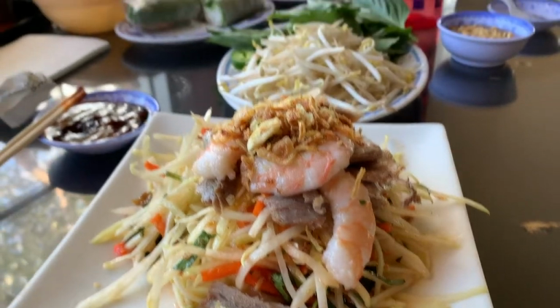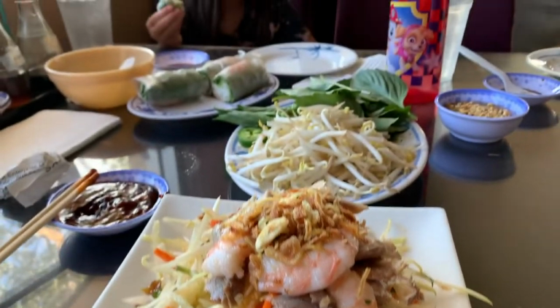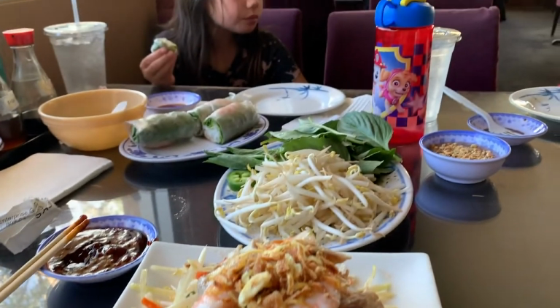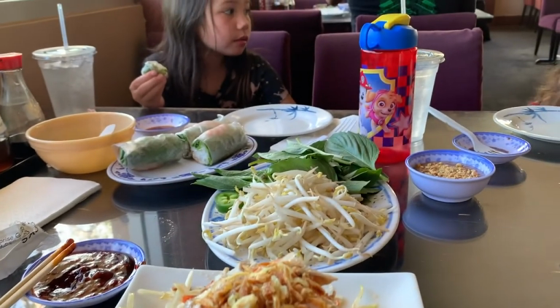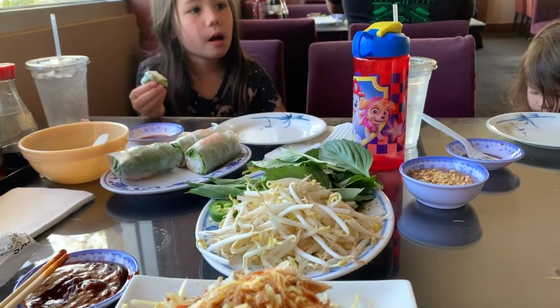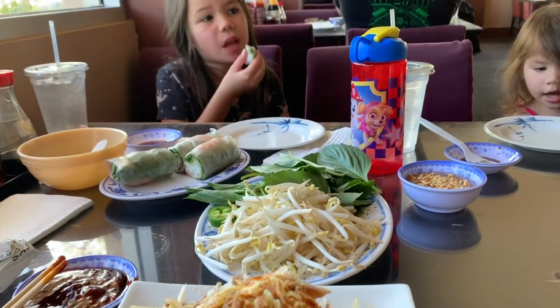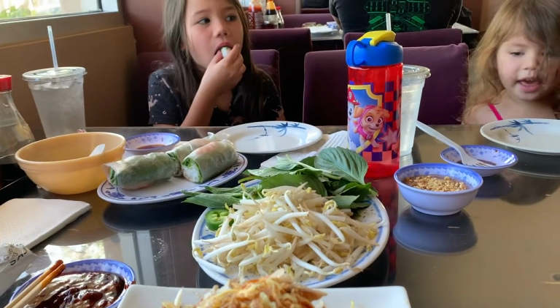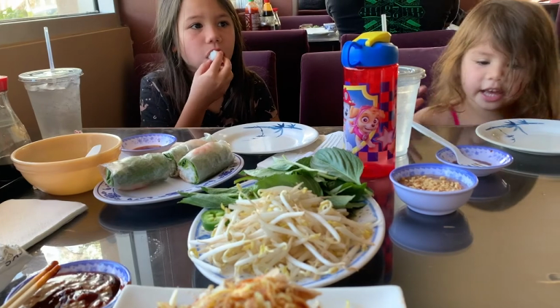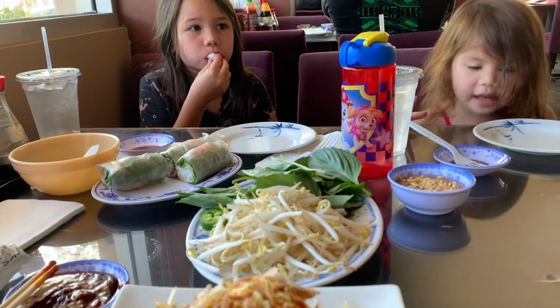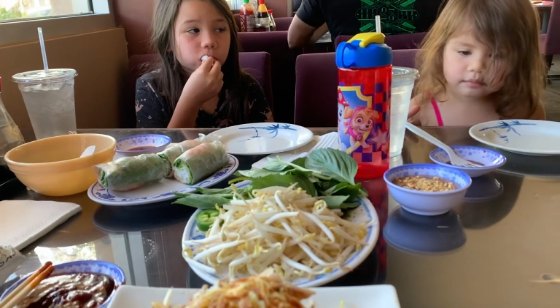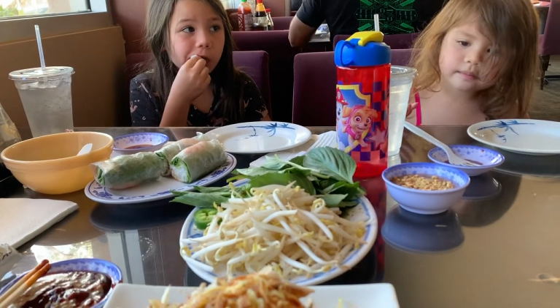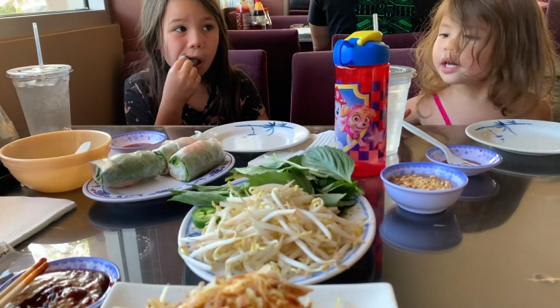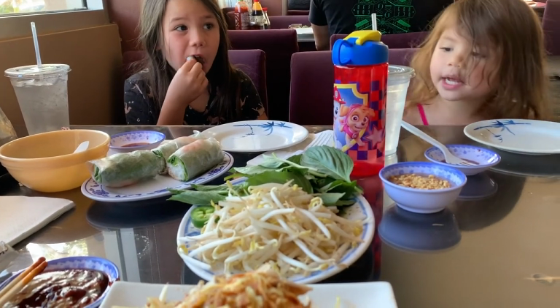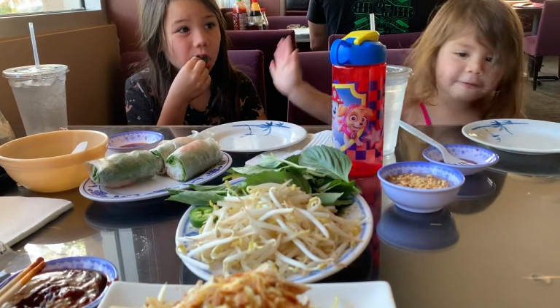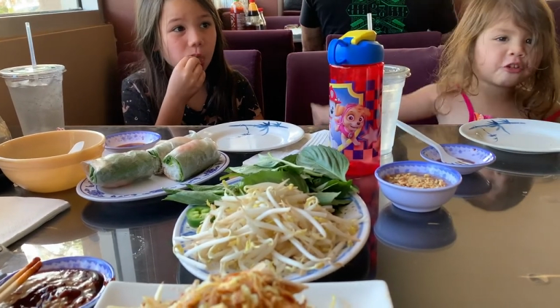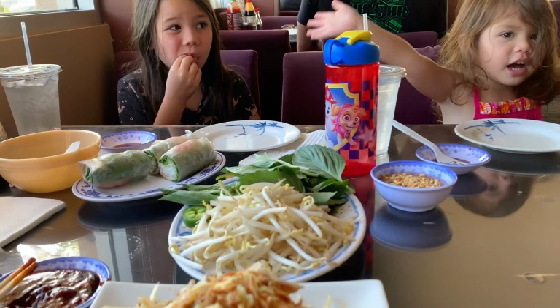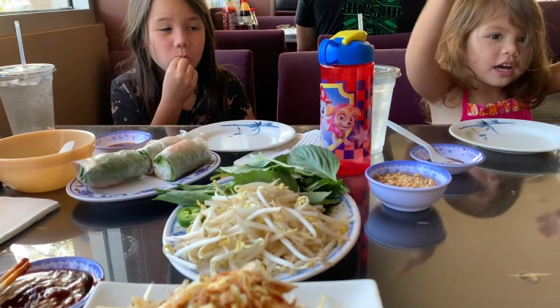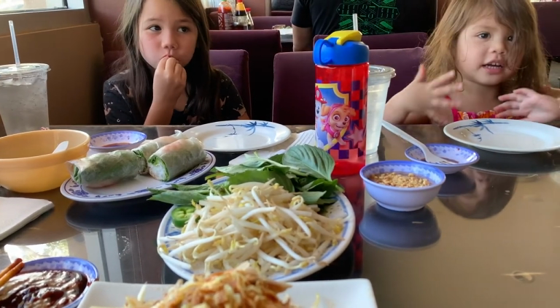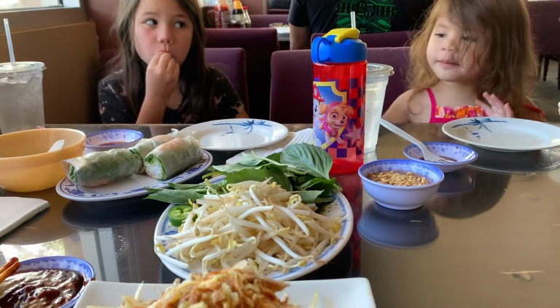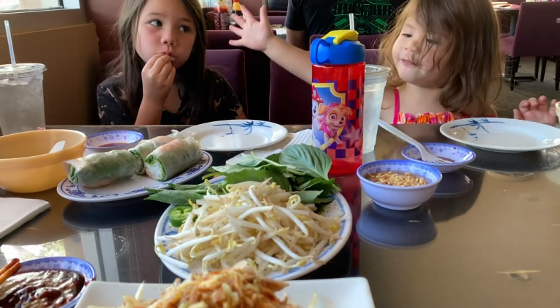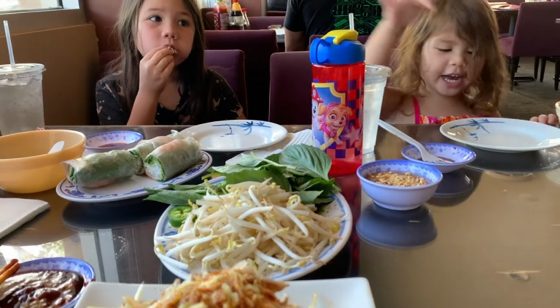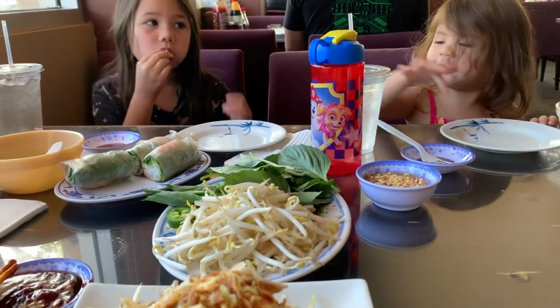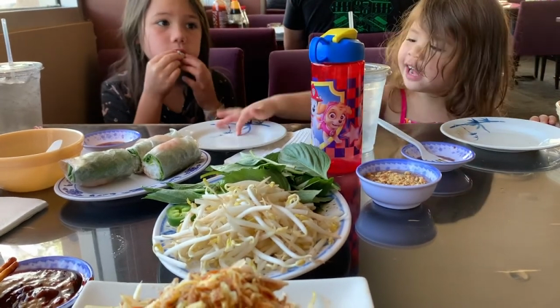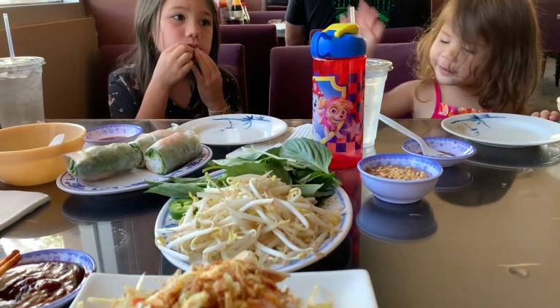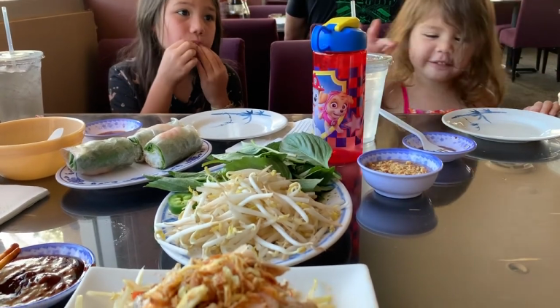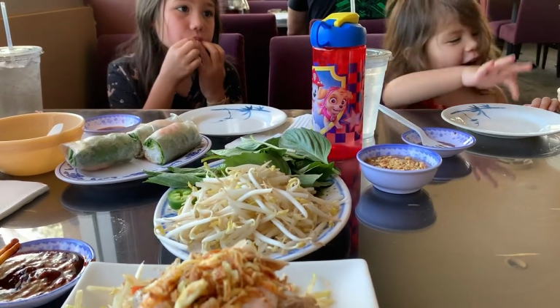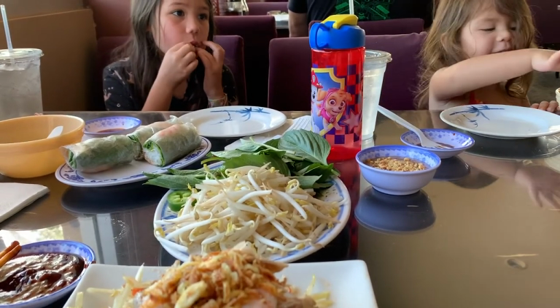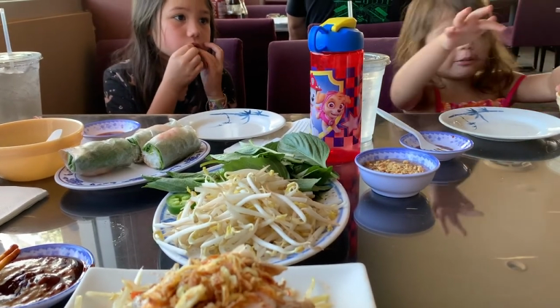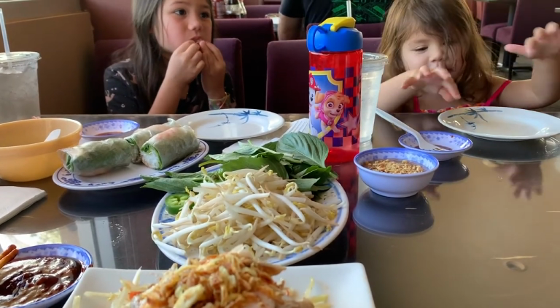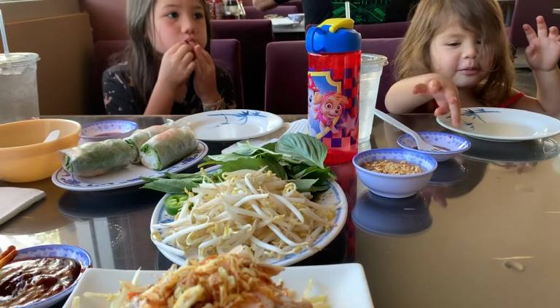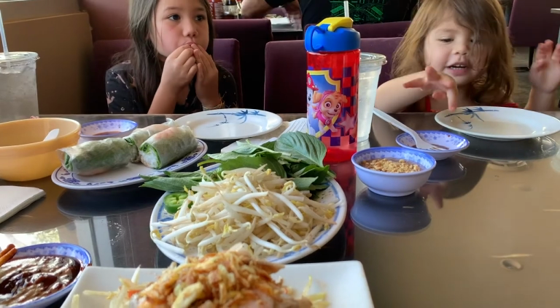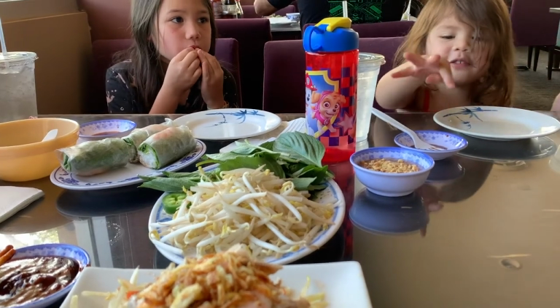Papaya salad is also one of my favorites. Papaya salad is basically a spicy salad made out of shredded unripe papaya and it normally has carrots in it. This particular one has shrimp and it also has beef in it.